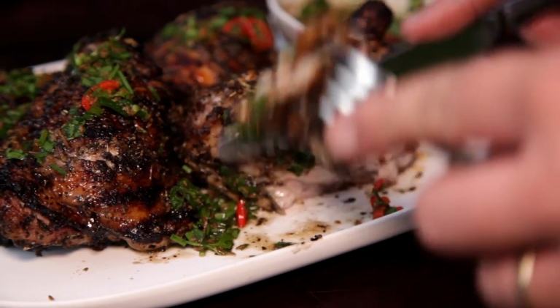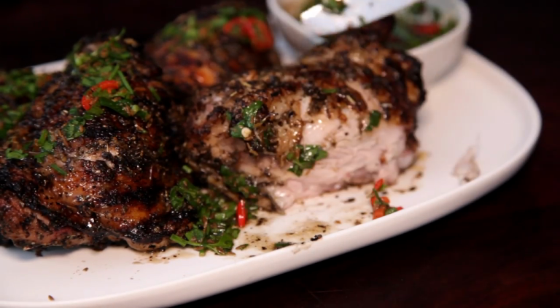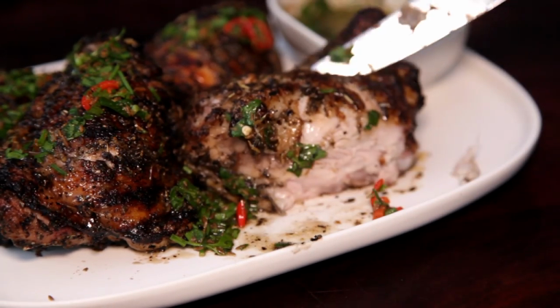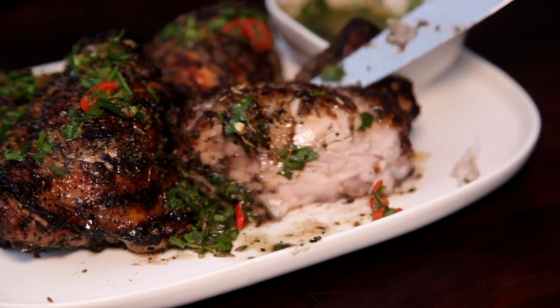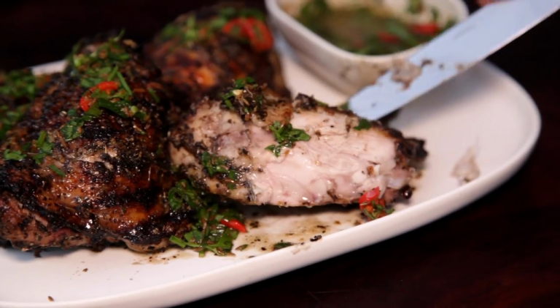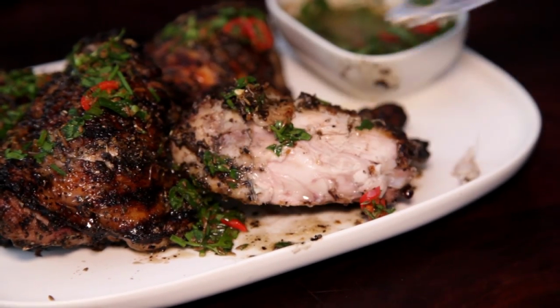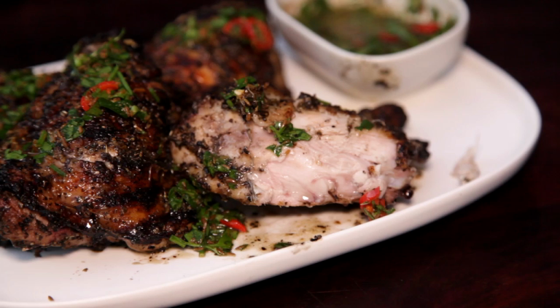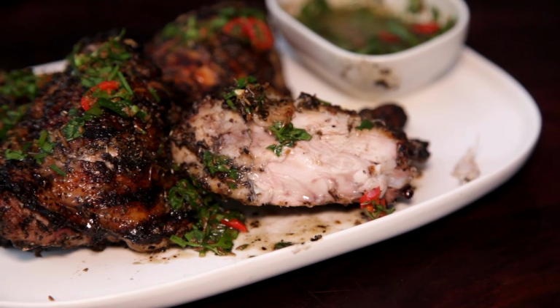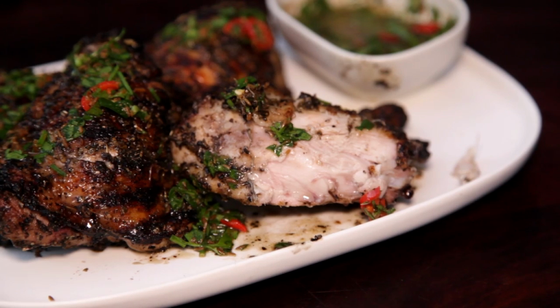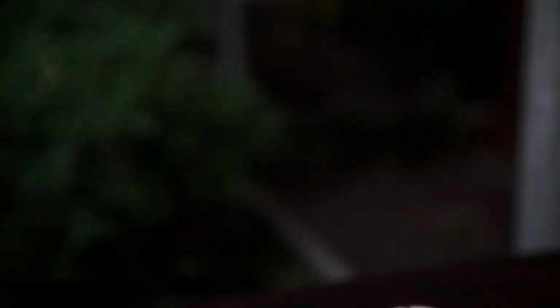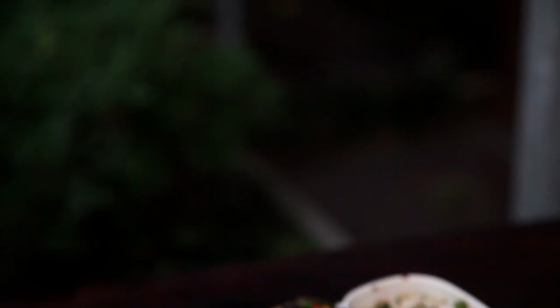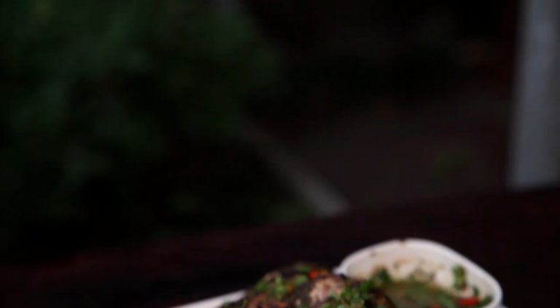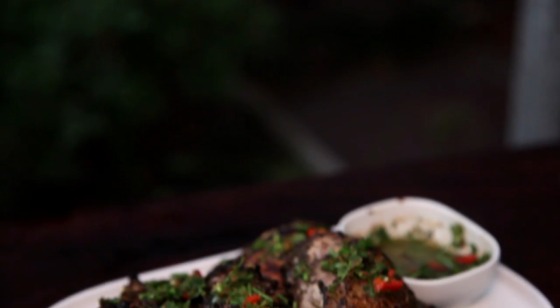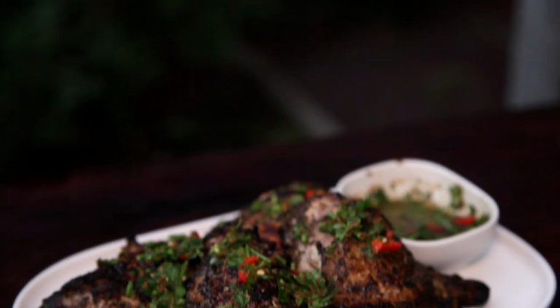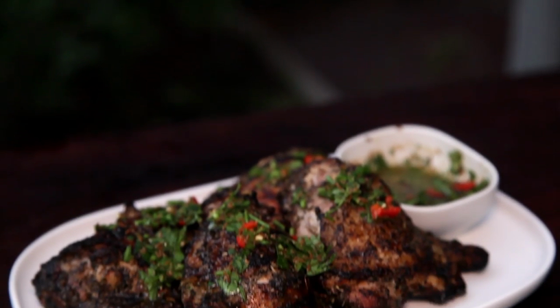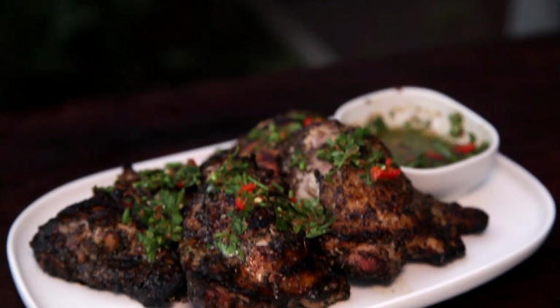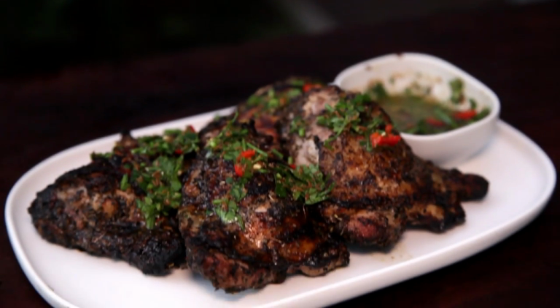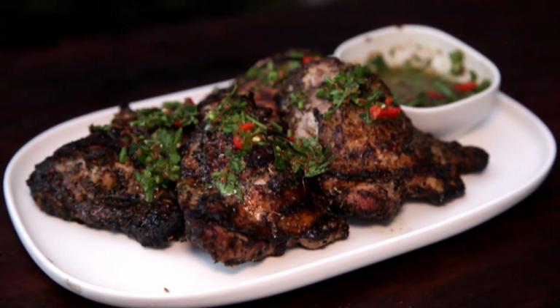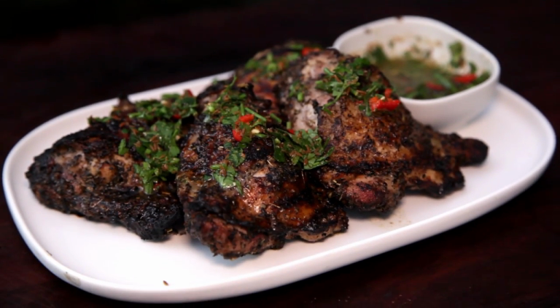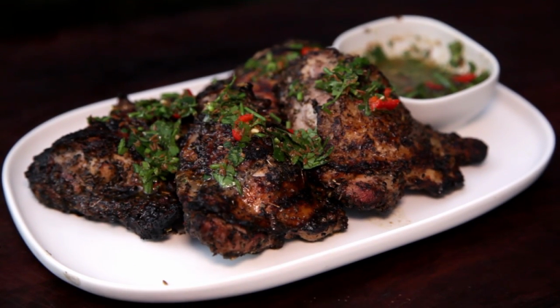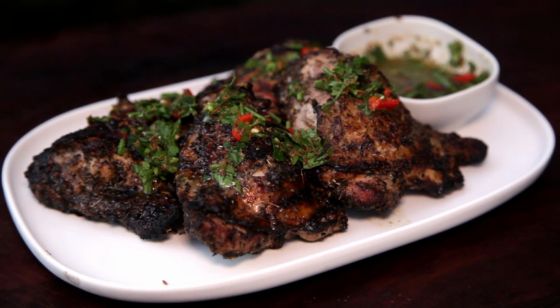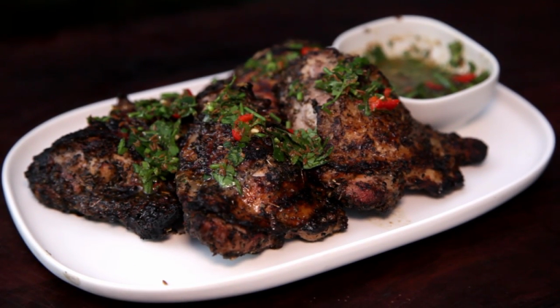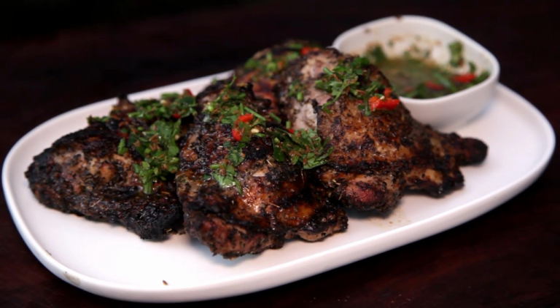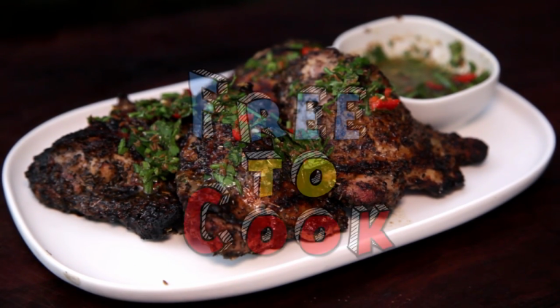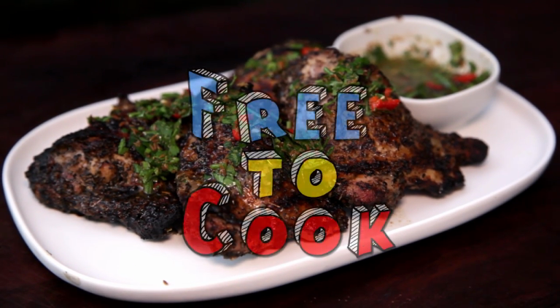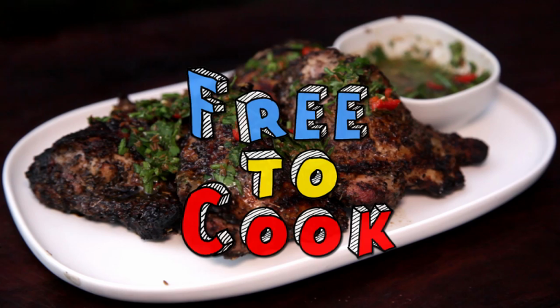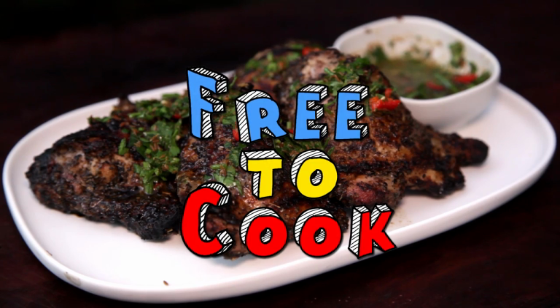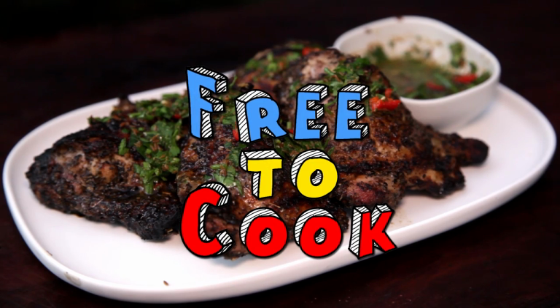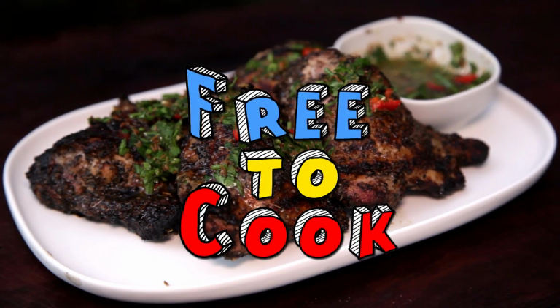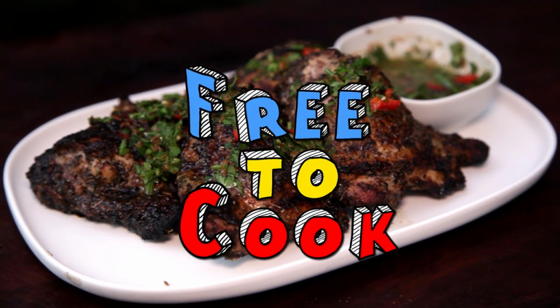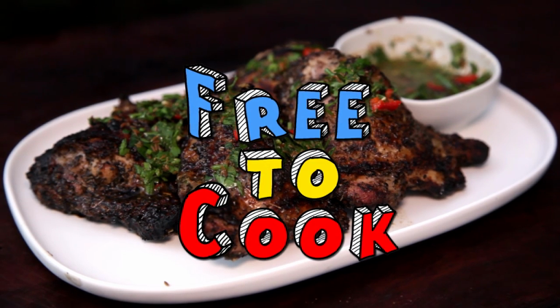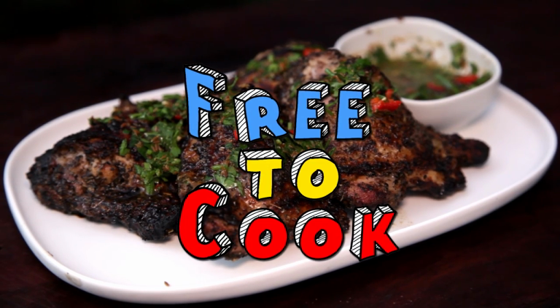If you found this recipe helpful, don't forget to share it, subscribe to the channel, like us on Facebook, follow us on Instagram, and if you have any recipe suggestions, leave them in the comments. We'll see you next time.